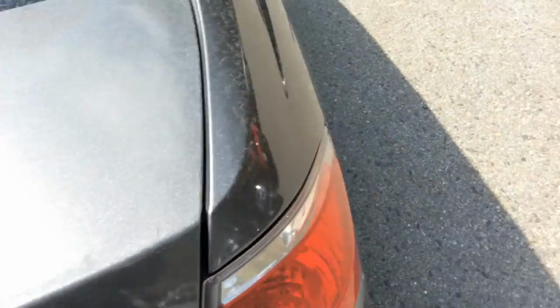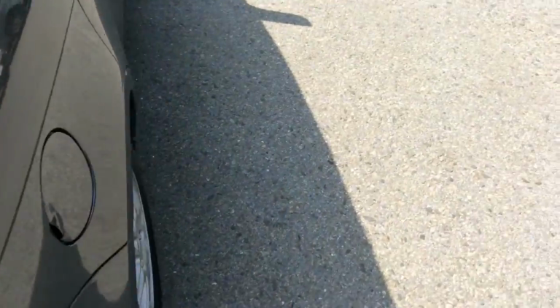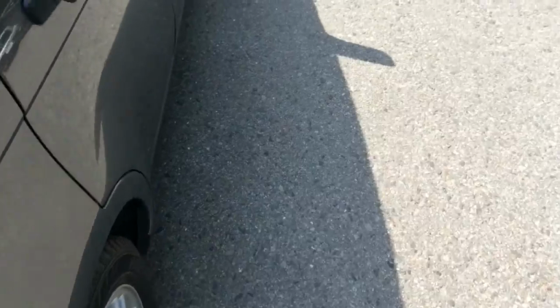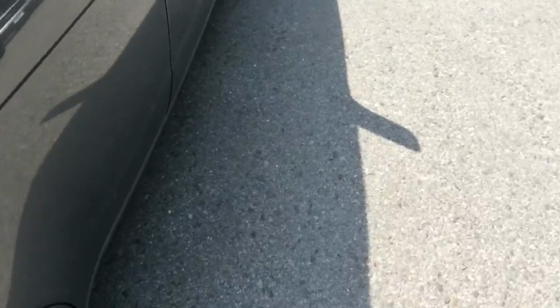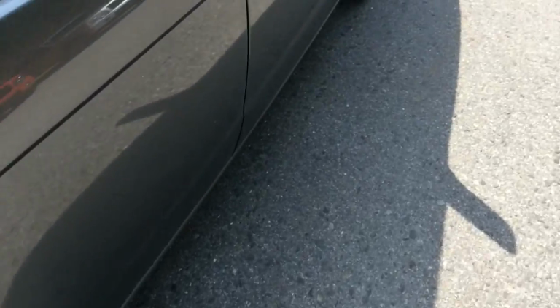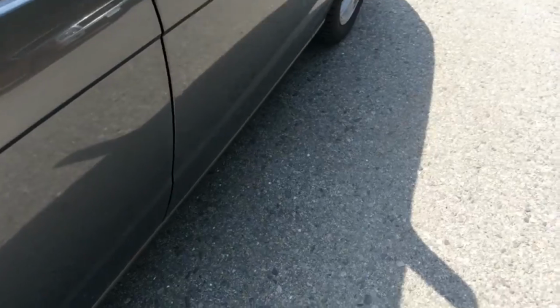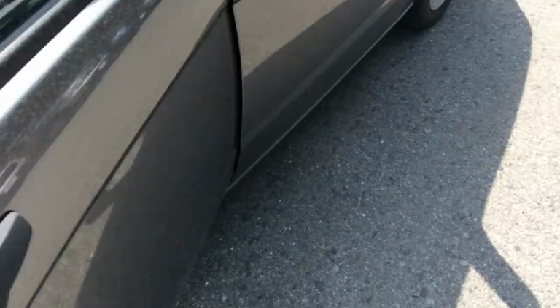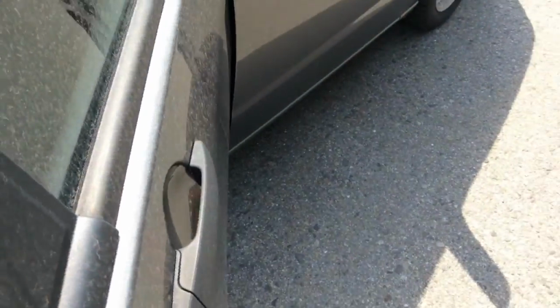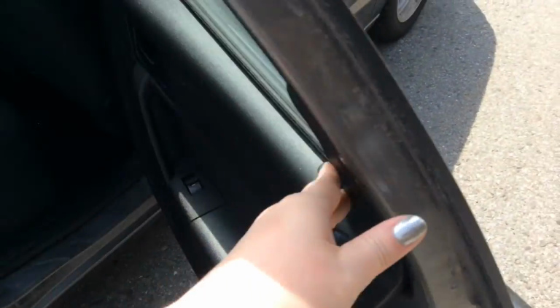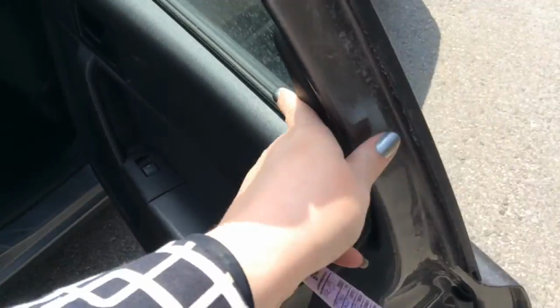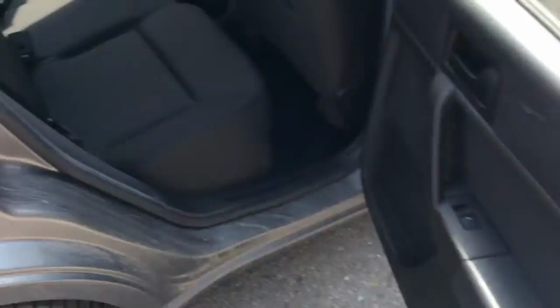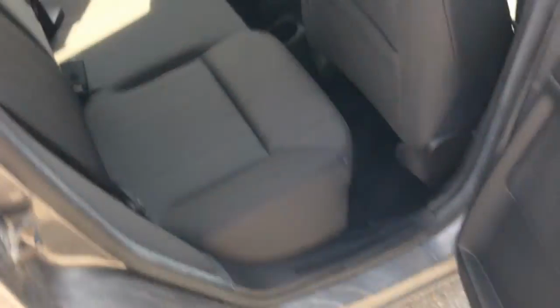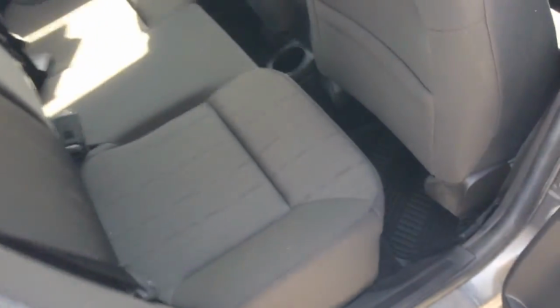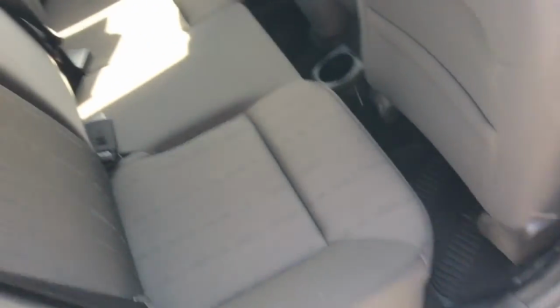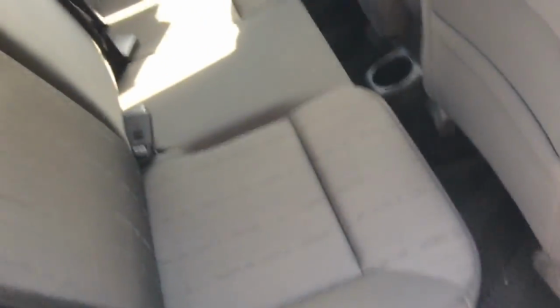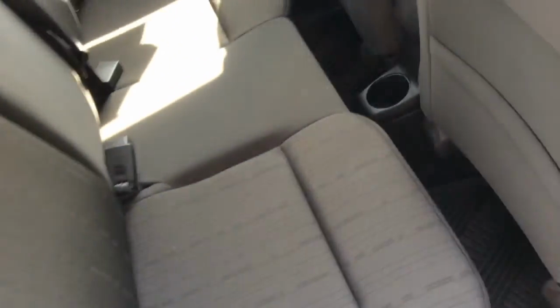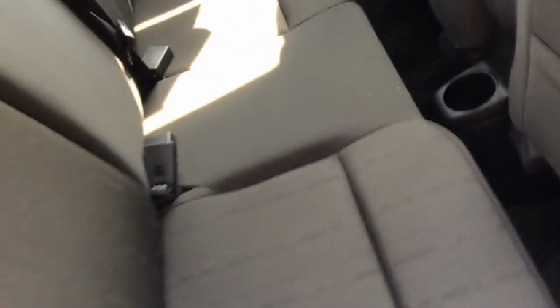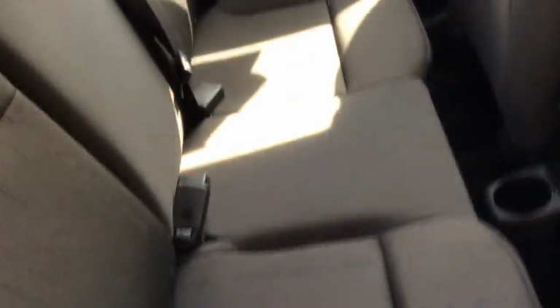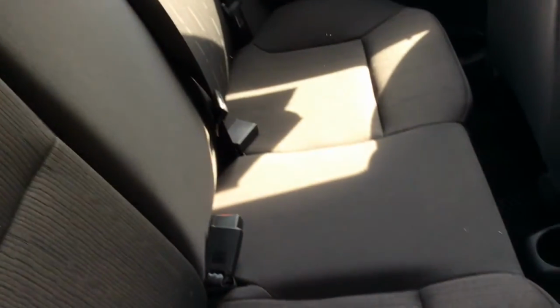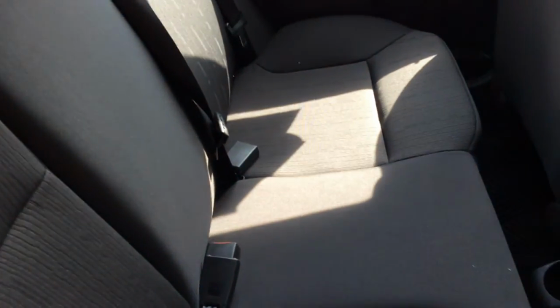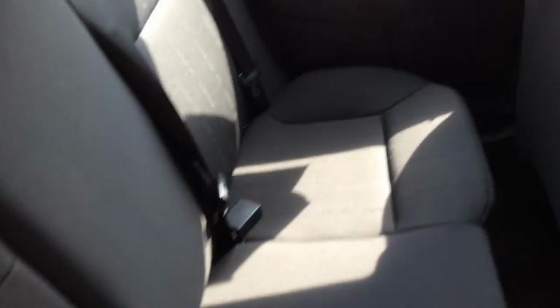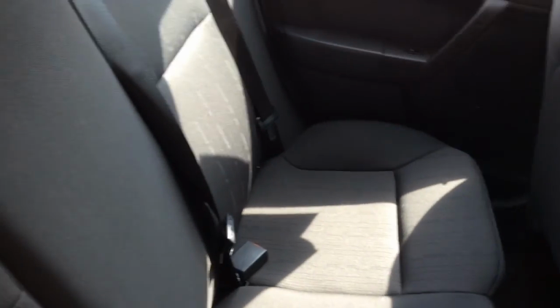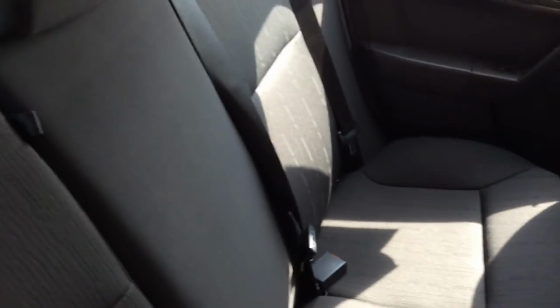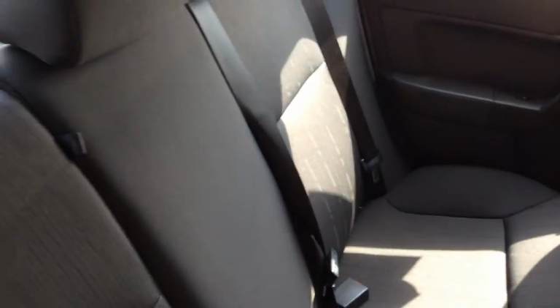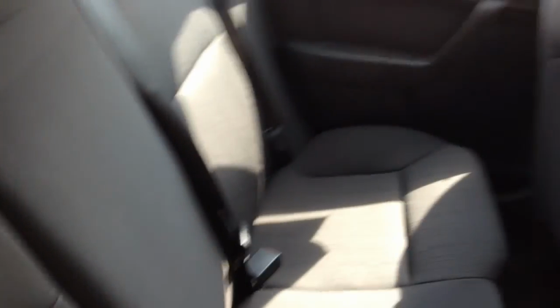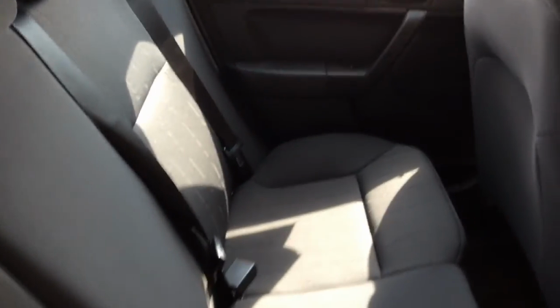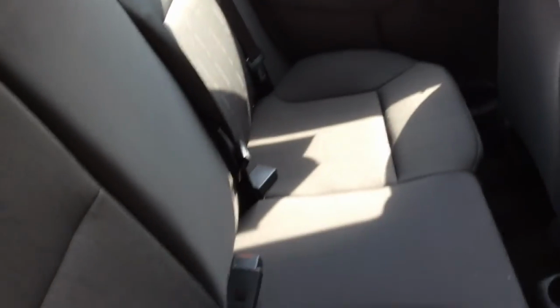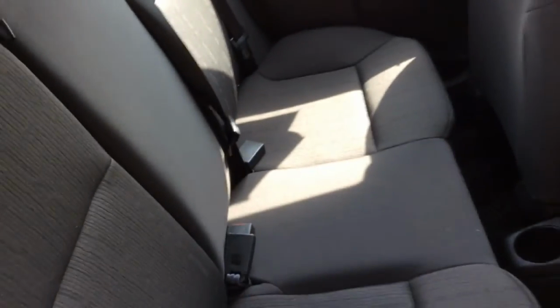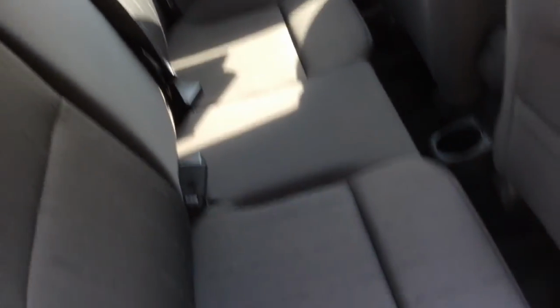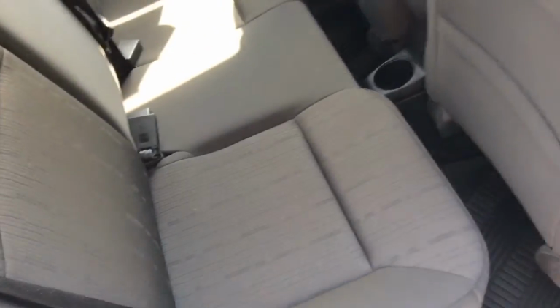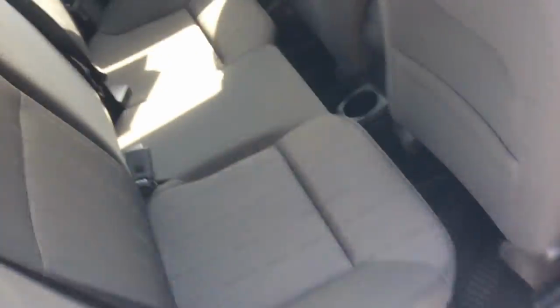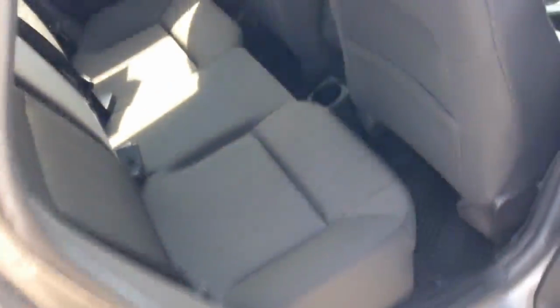Come on around to the back seat here. As you can see, super clean. They didn't have young children so the back seat was not really used a whole lot here. It does have the black interior.